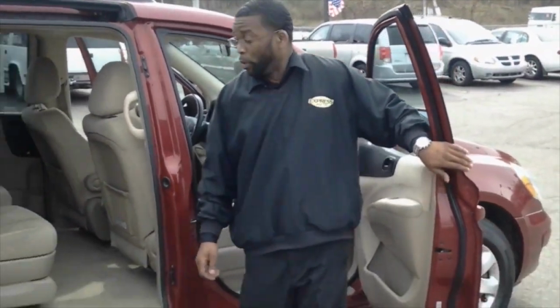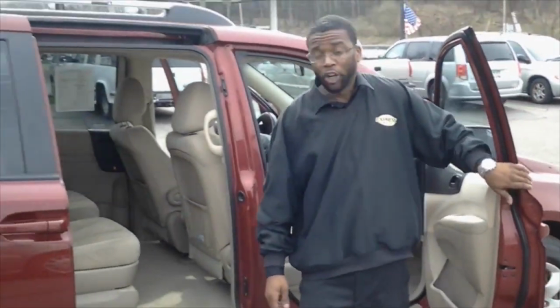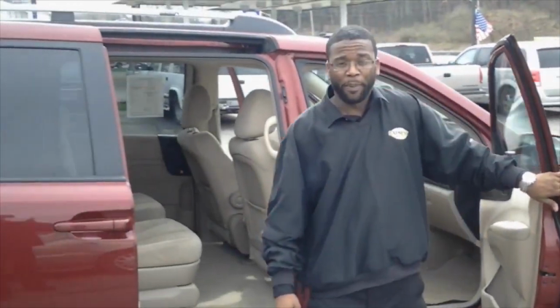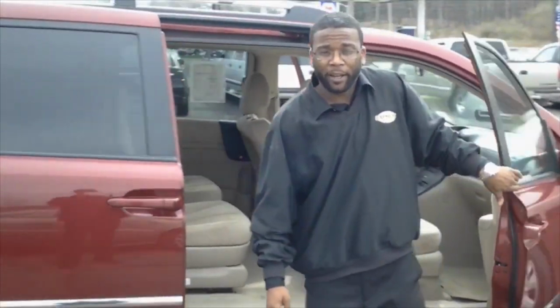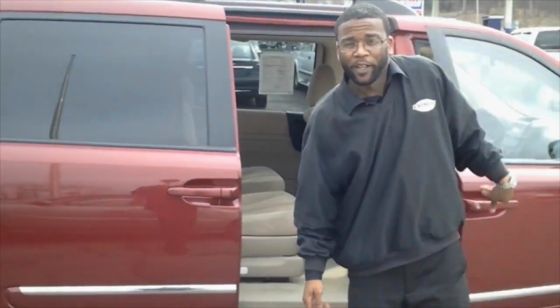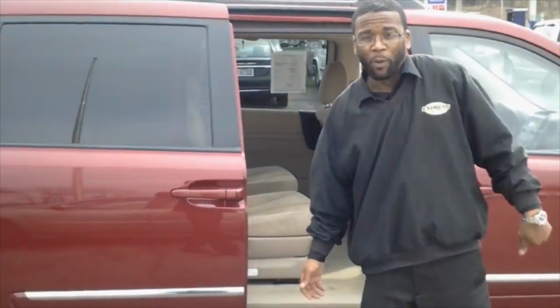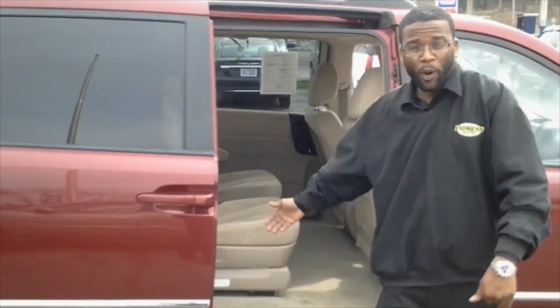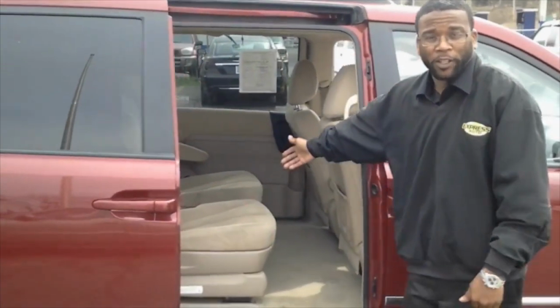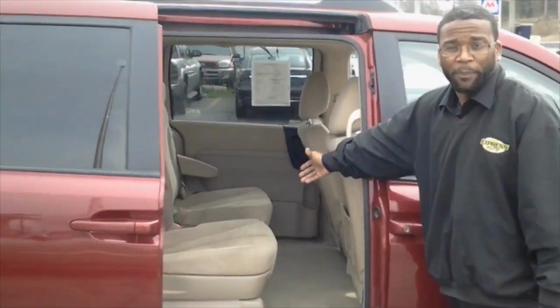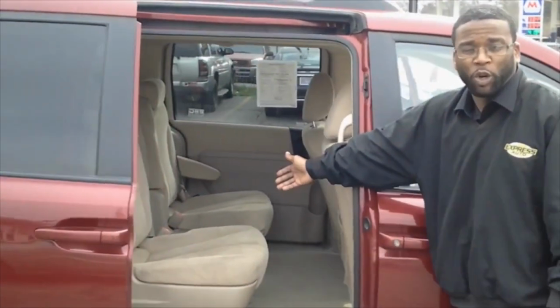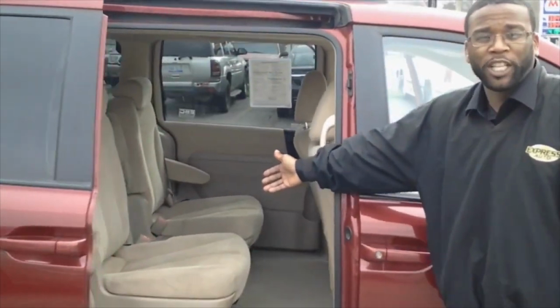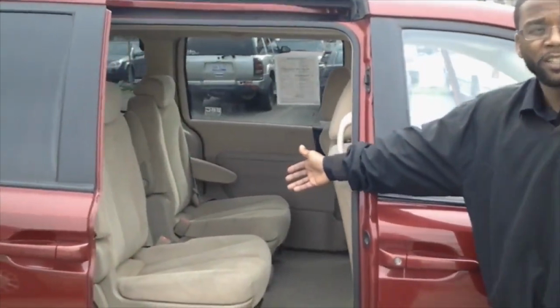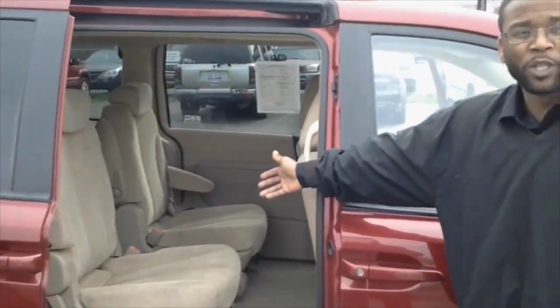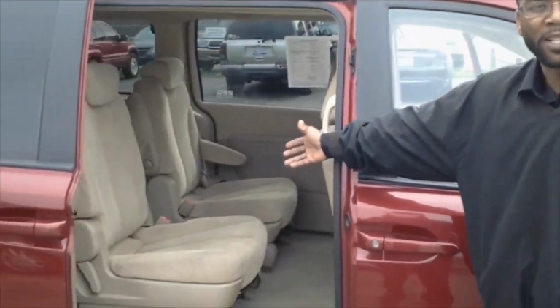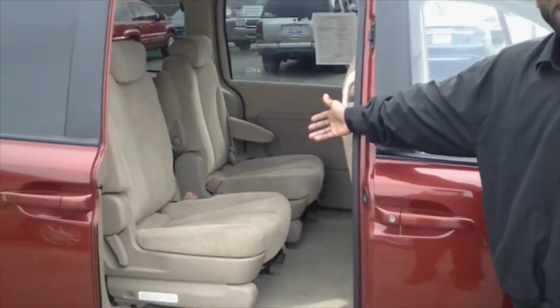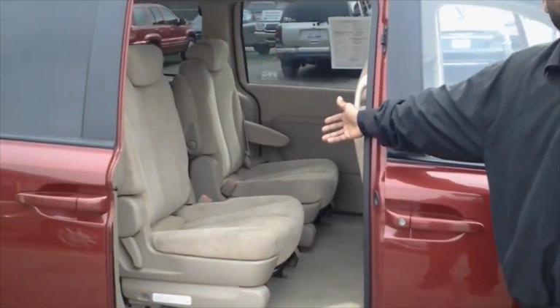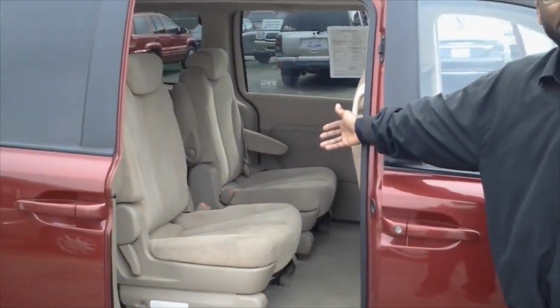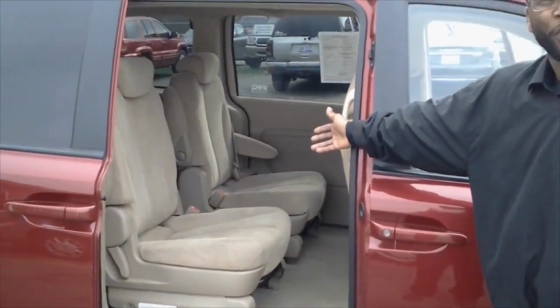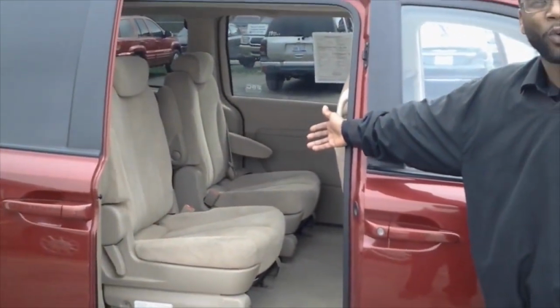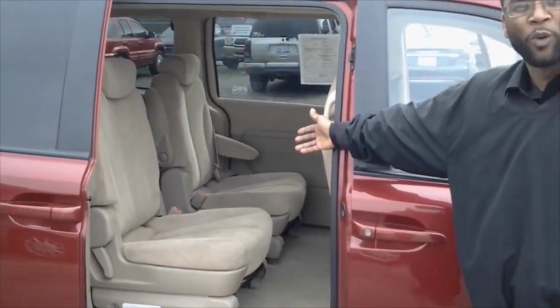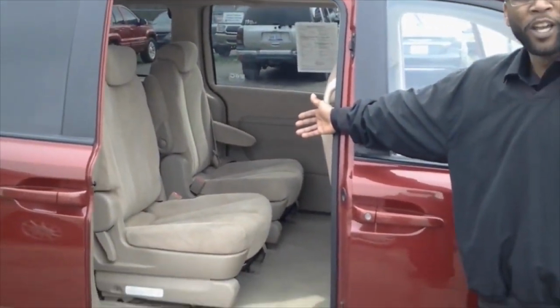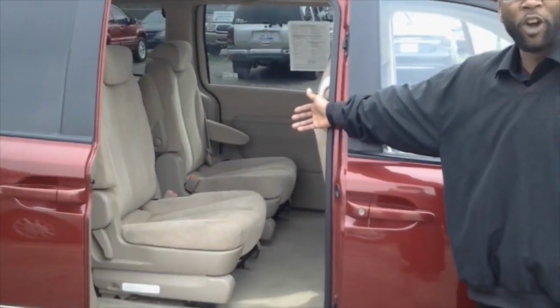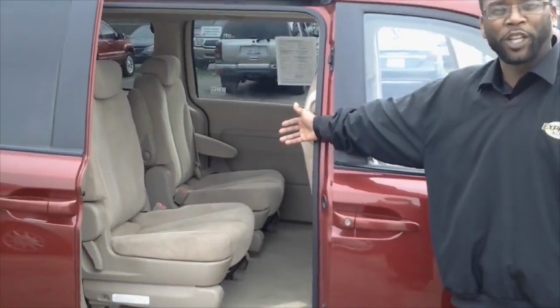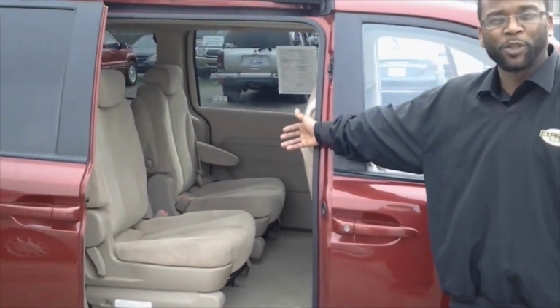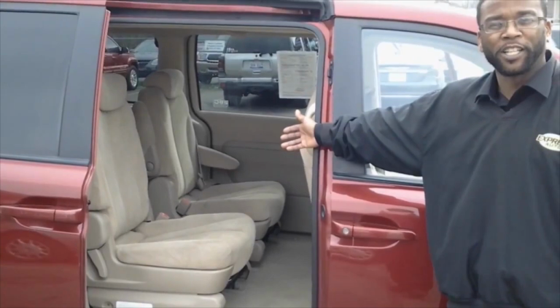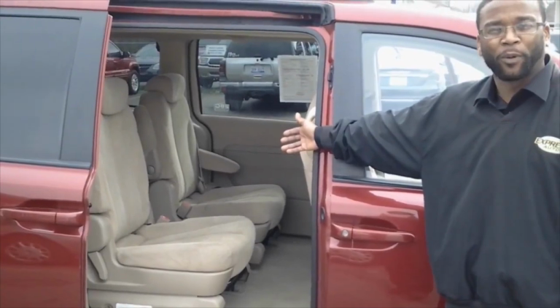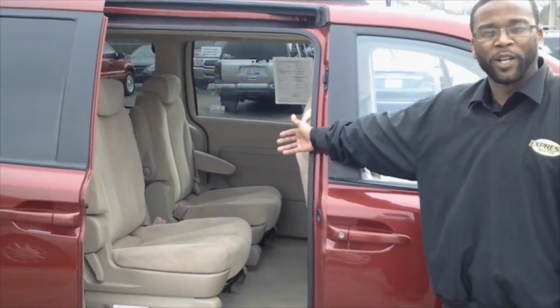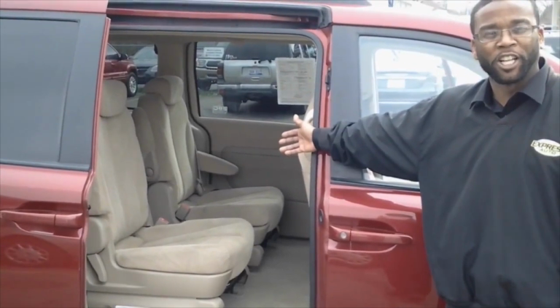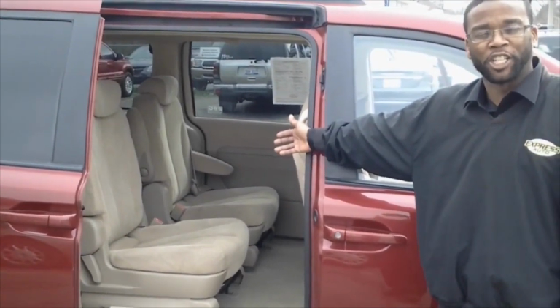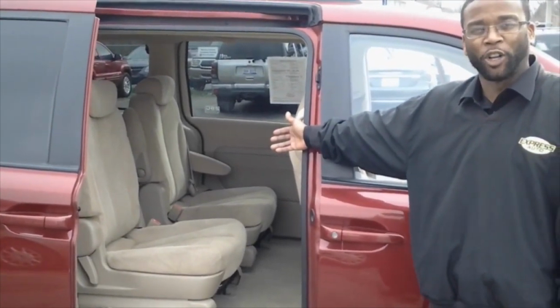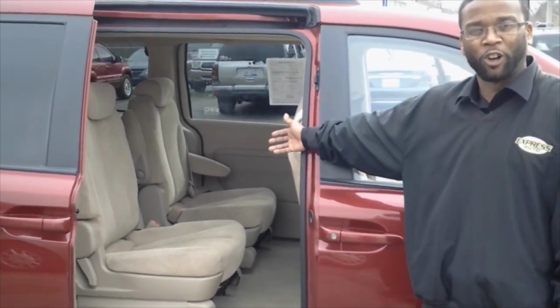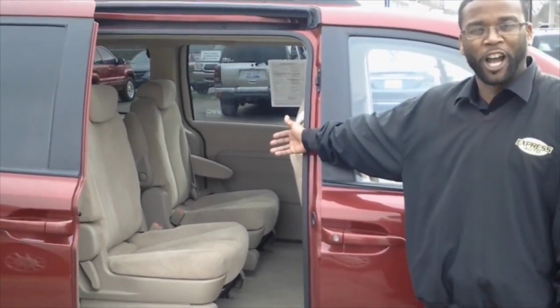Moving on to the back, I want to point out the captain's row seating, which makes for easy access to the third row, and also helps keep those kids separated when they're touching each other on a long drive.